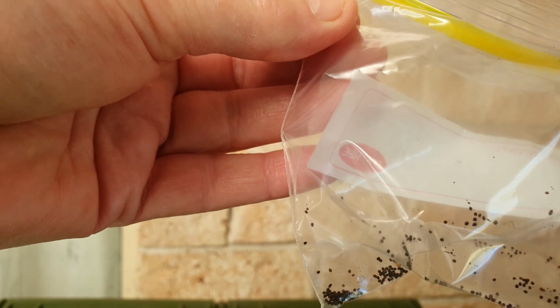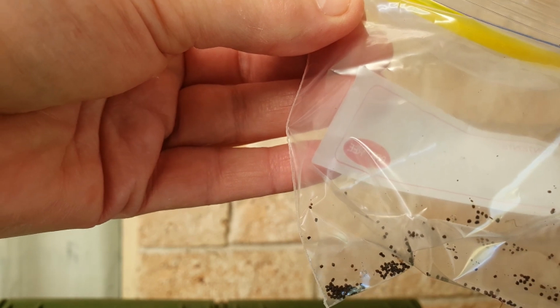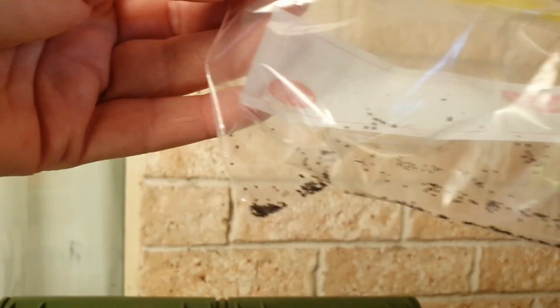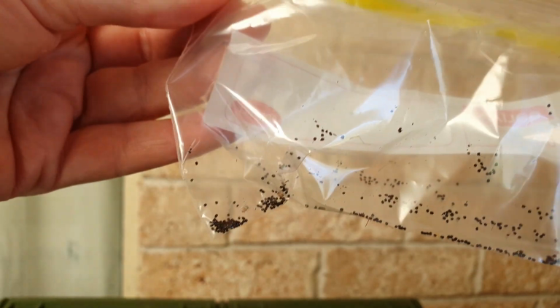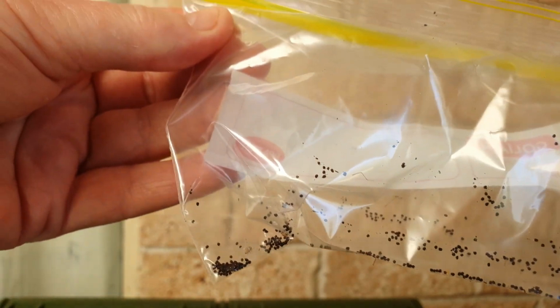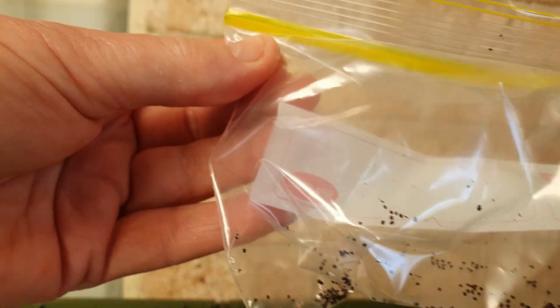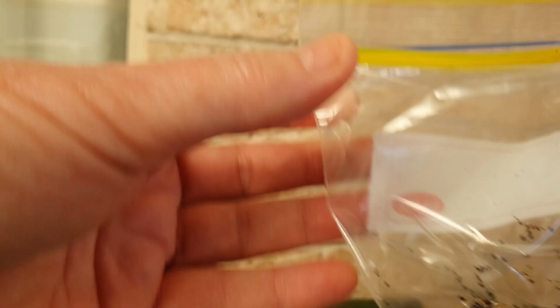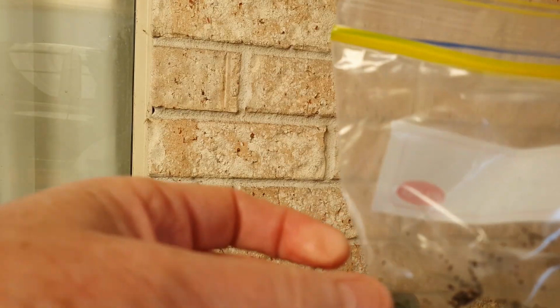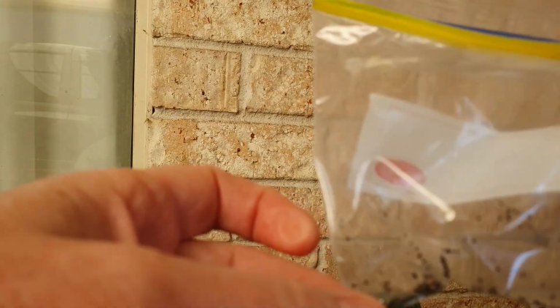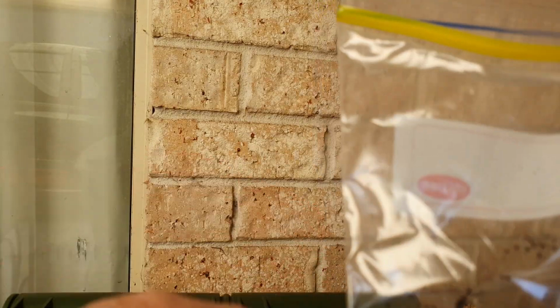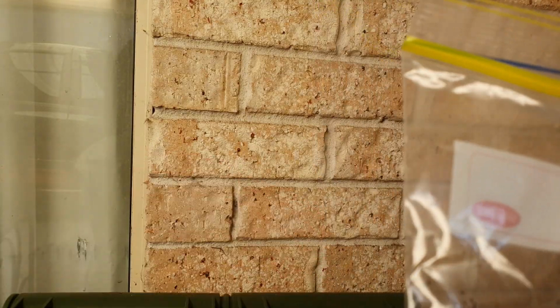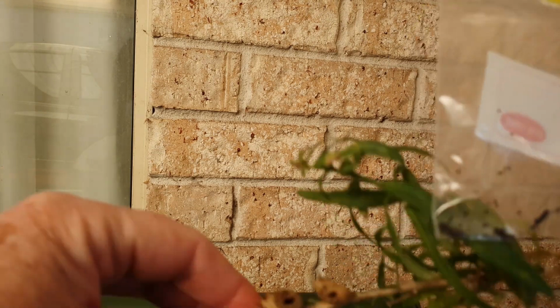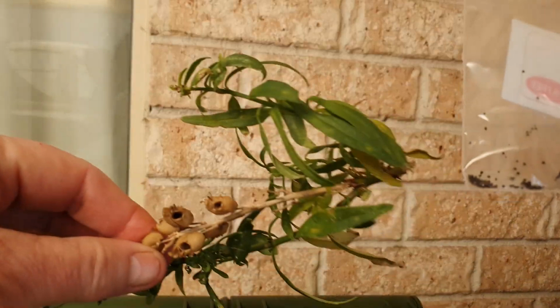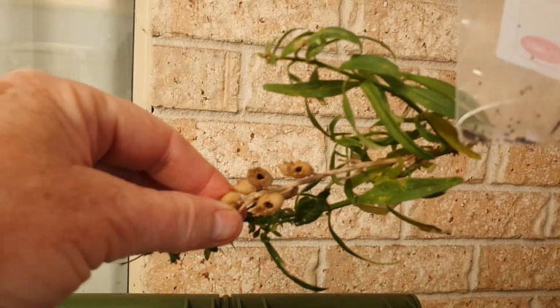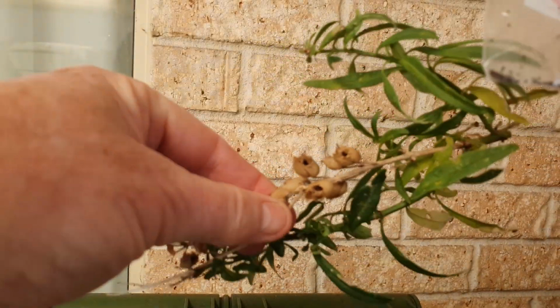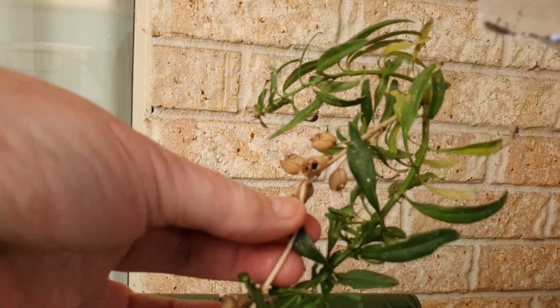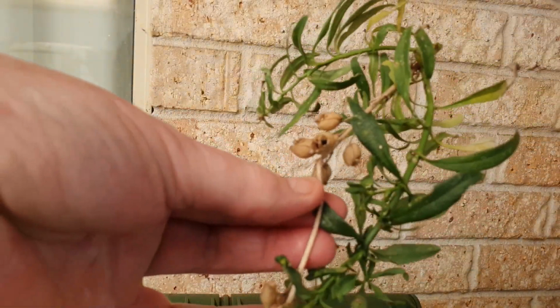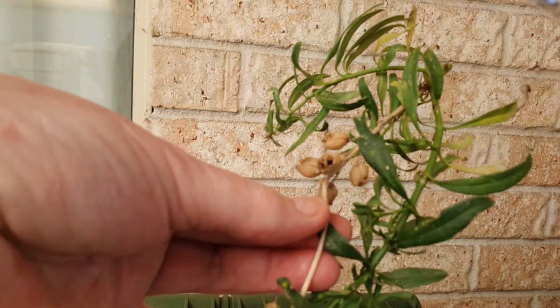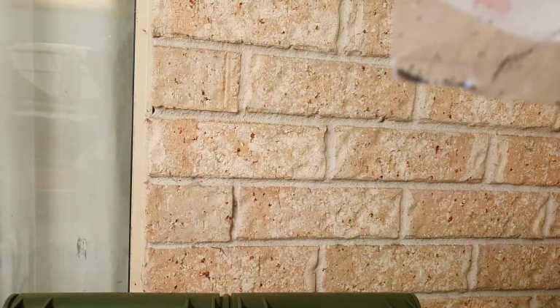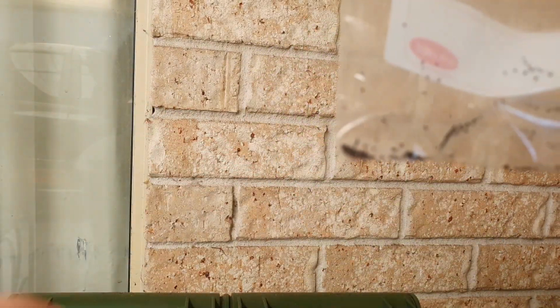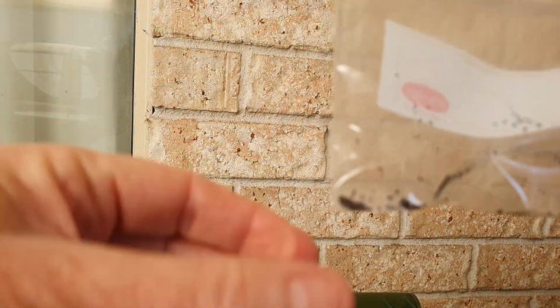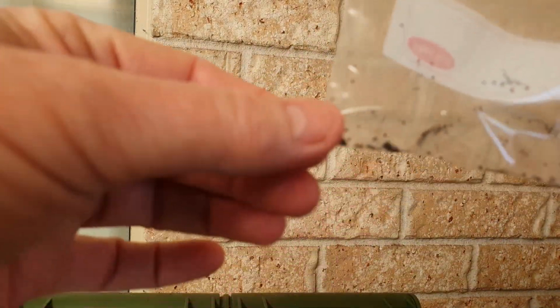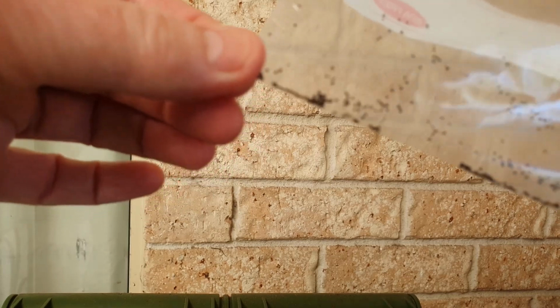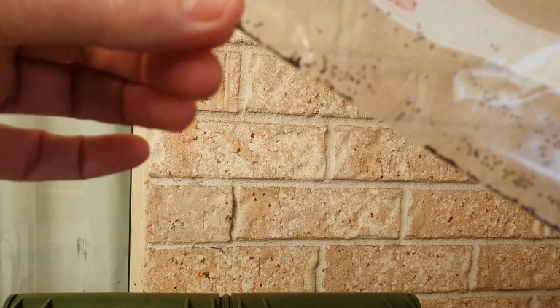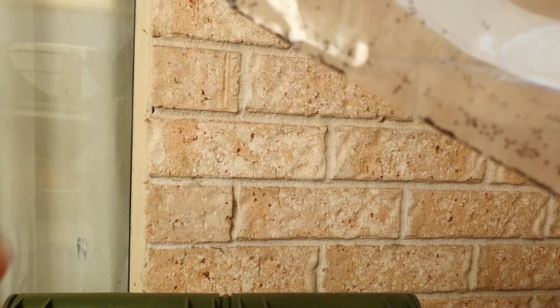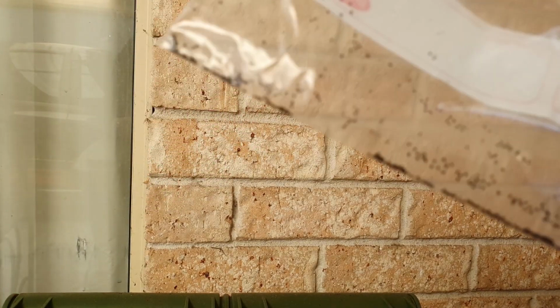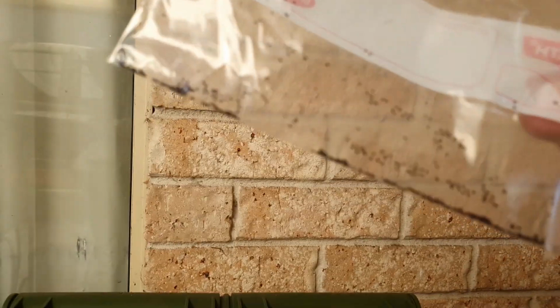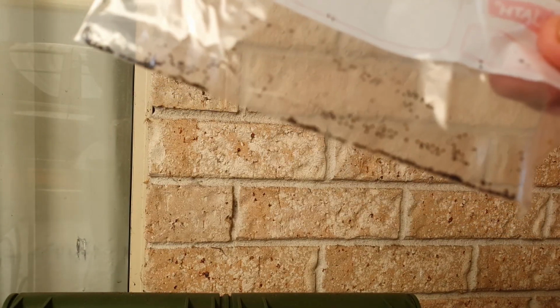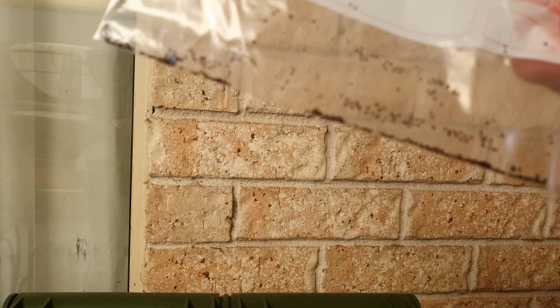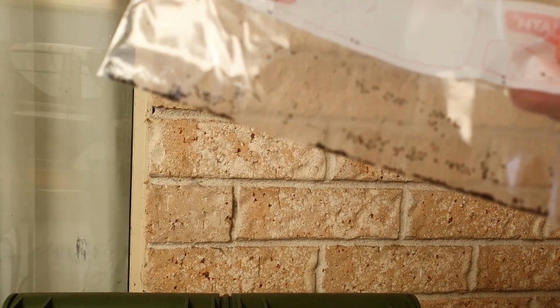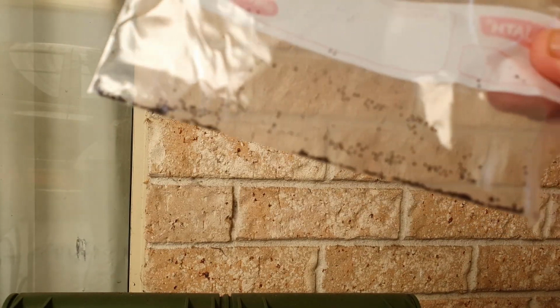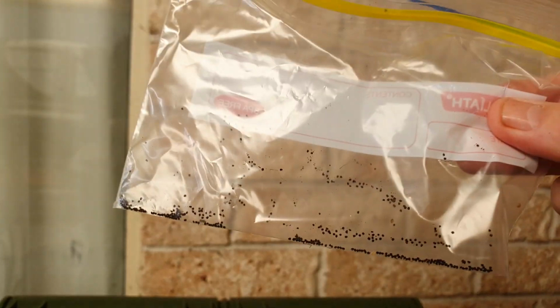We got all the seeds out of that. Just out of that small little group of pods there, we've probably got at least — I couldn't even guess — maybe 100 seeds in there.